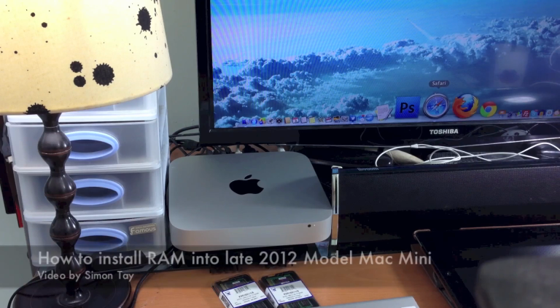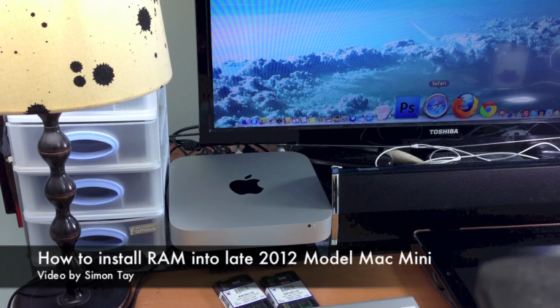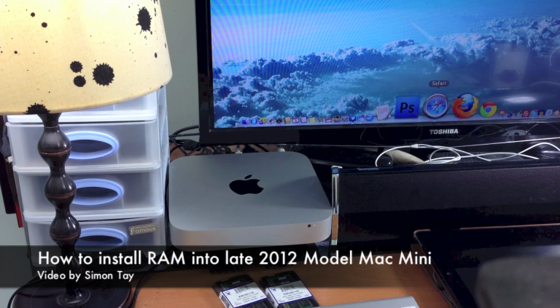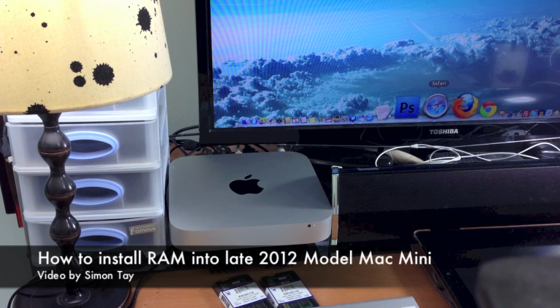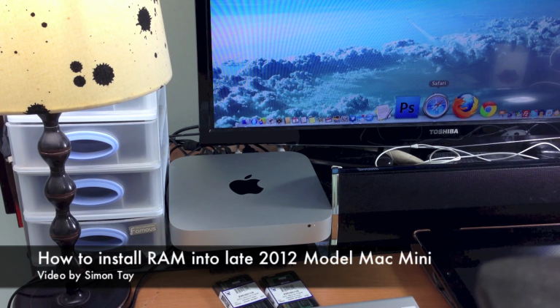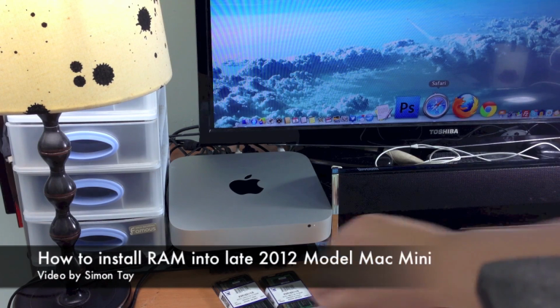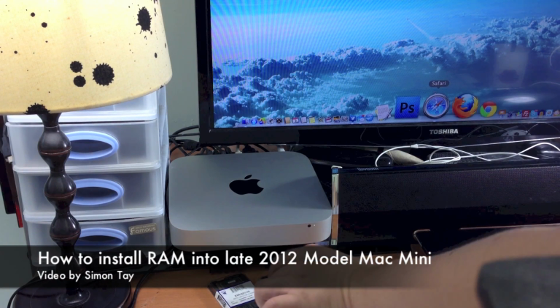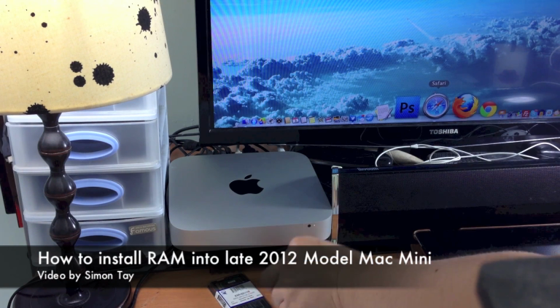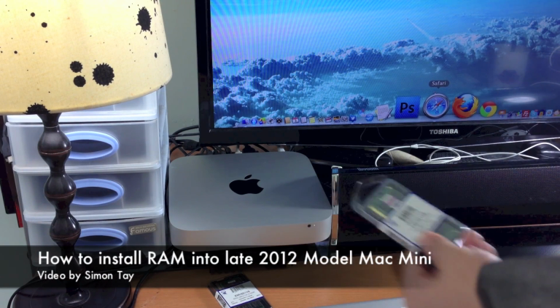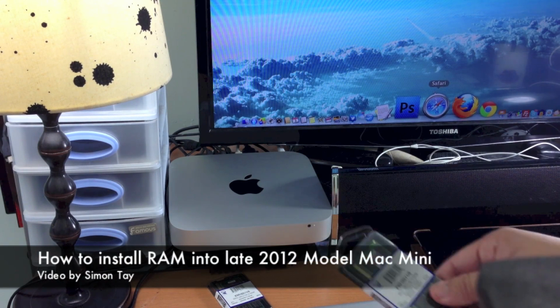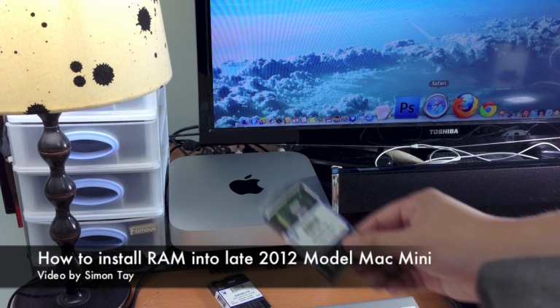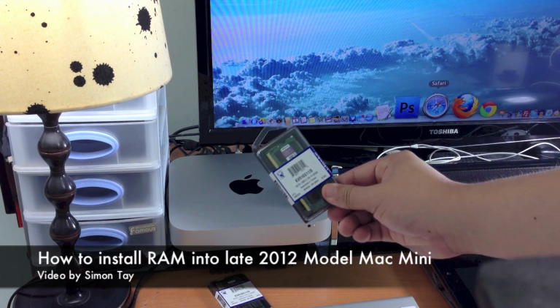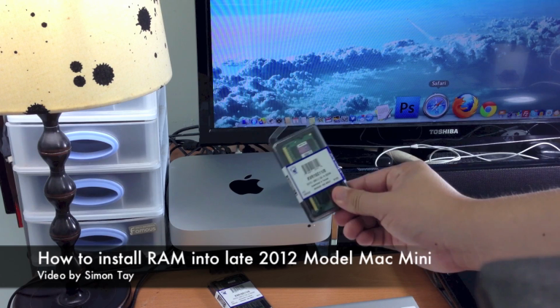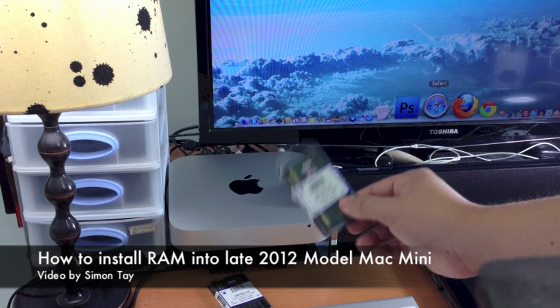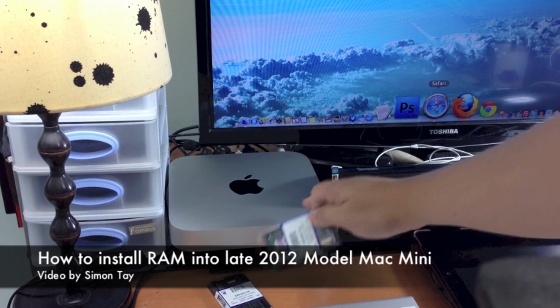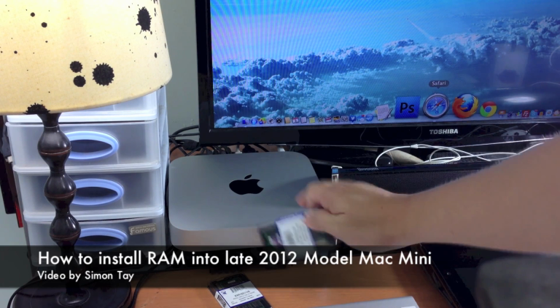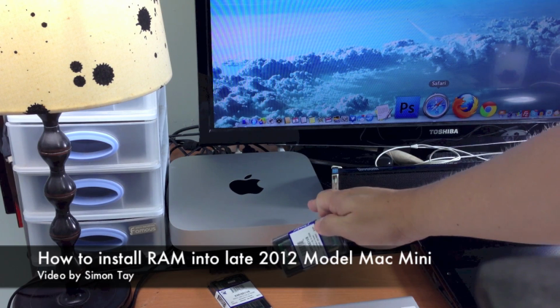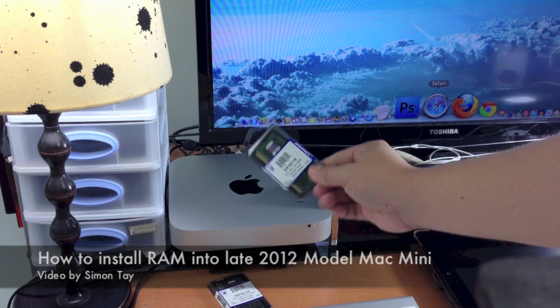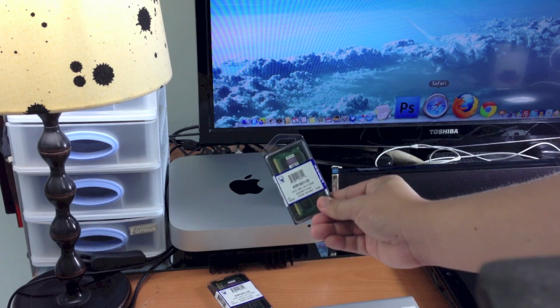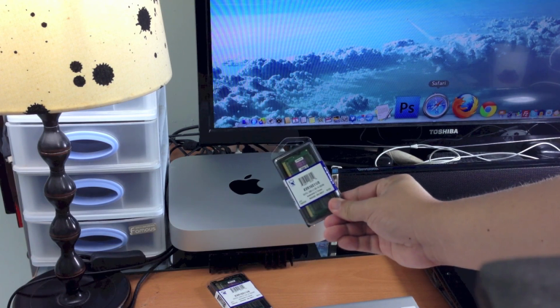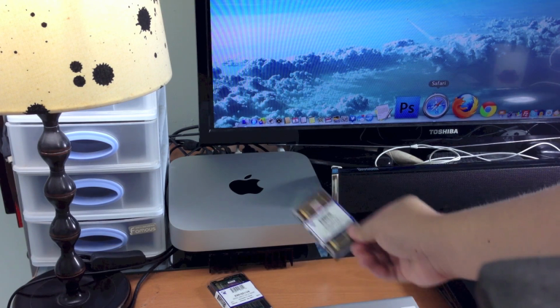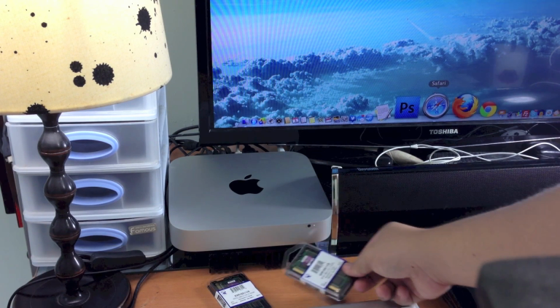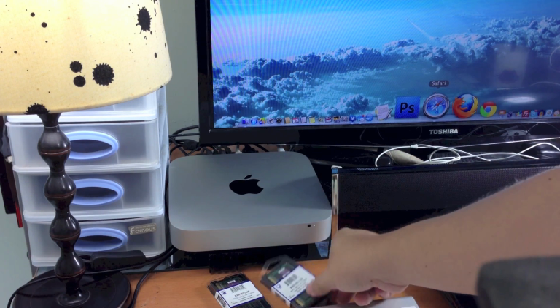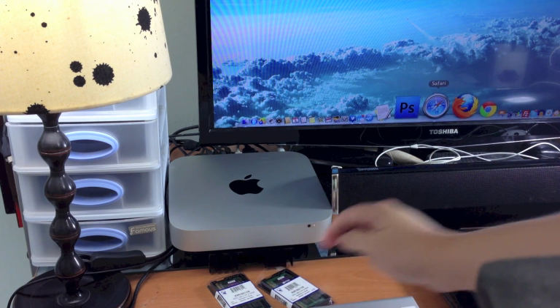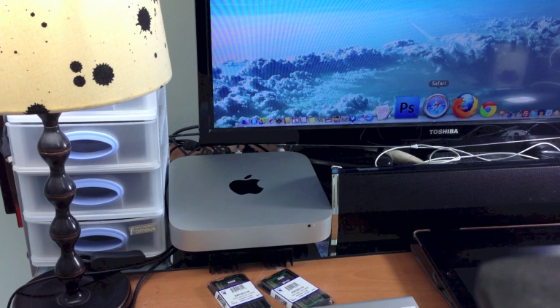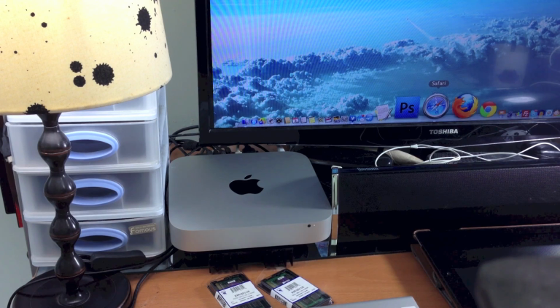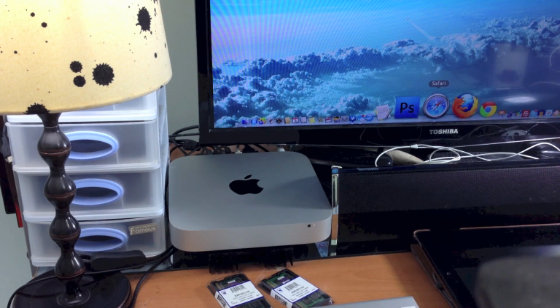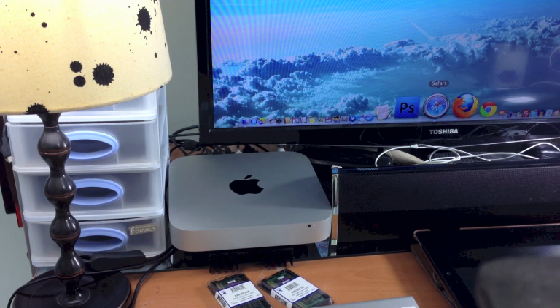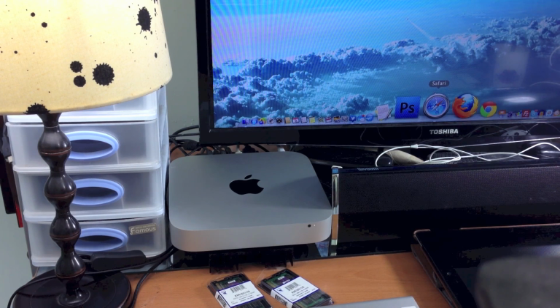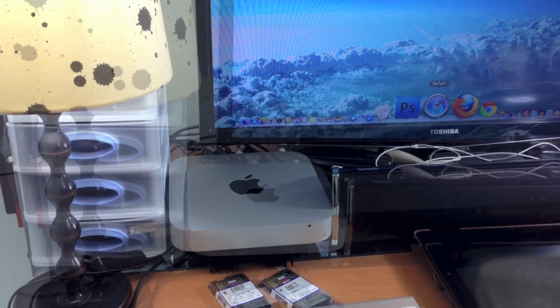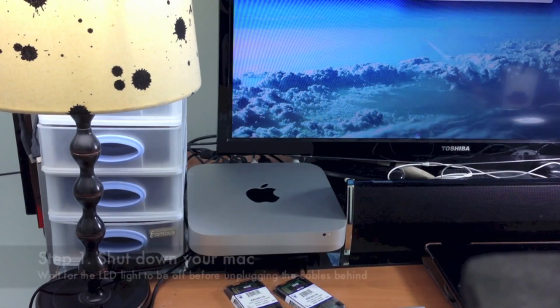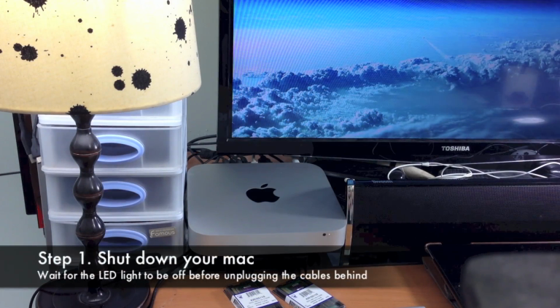Hey guys, welcome to another video for simonsvideo.com. My name is Simon Tay and today I'm going to teach you how to install RAM into your late 2012 model Mac Mini, which I've just bought recently.